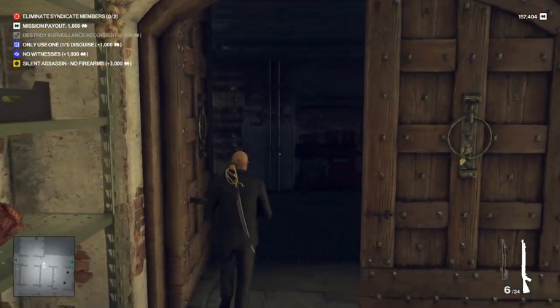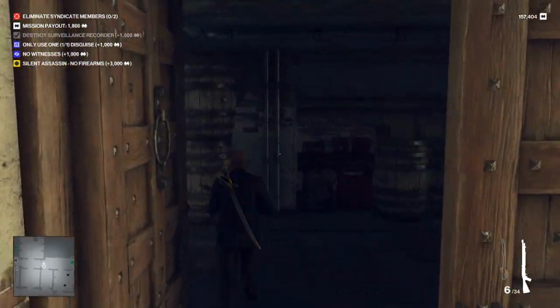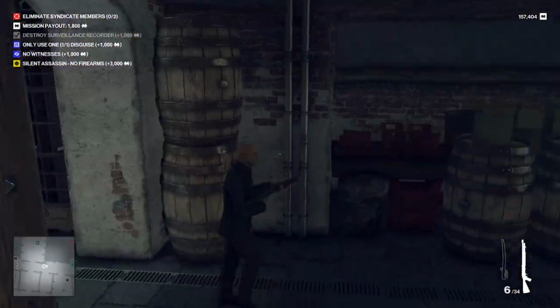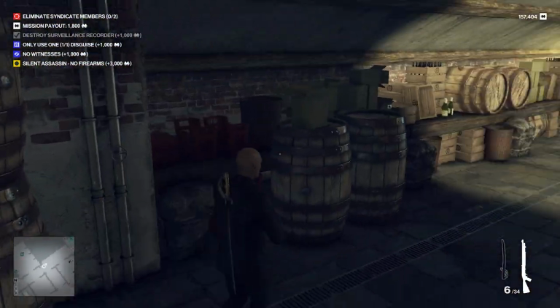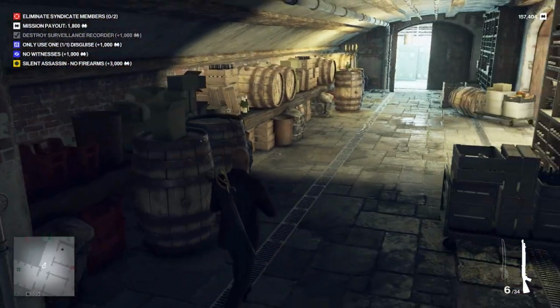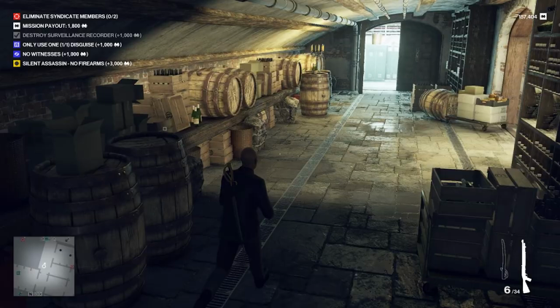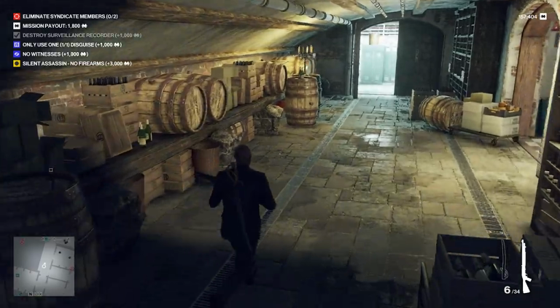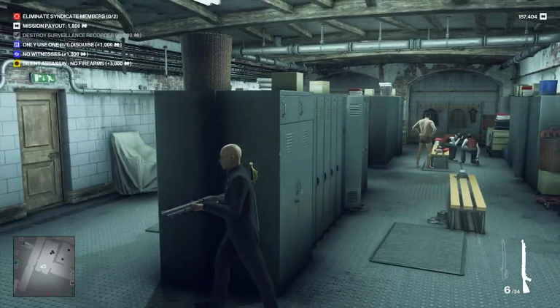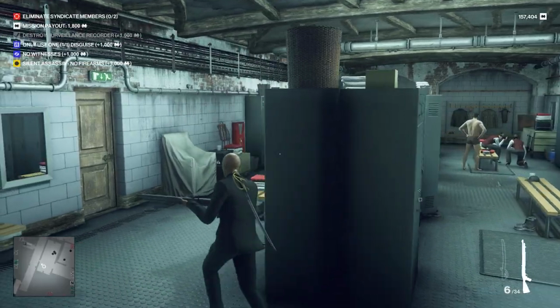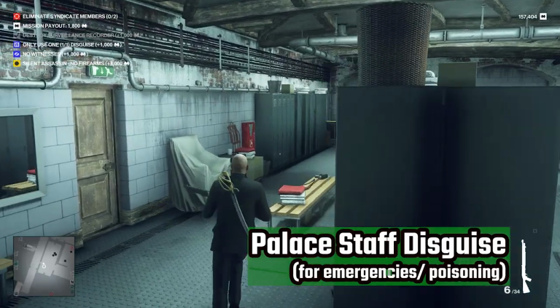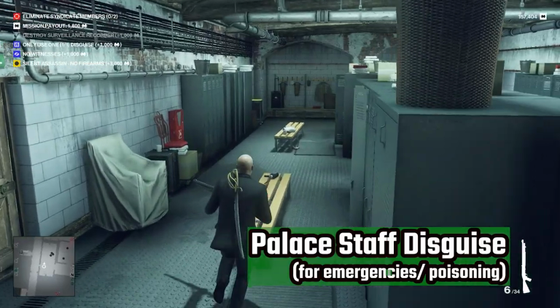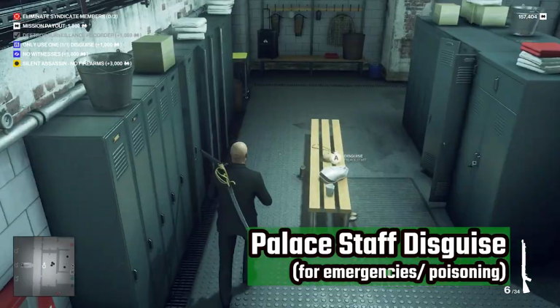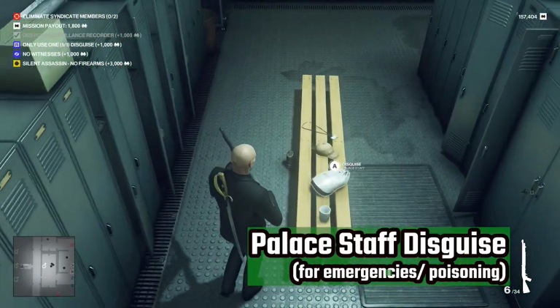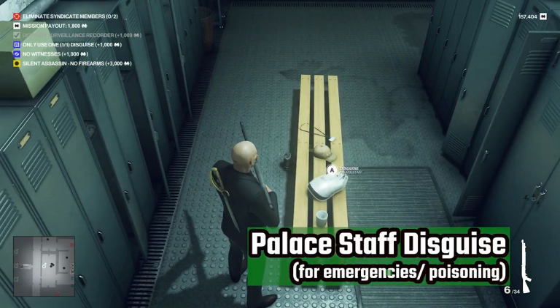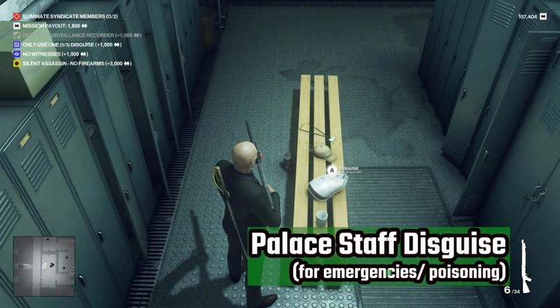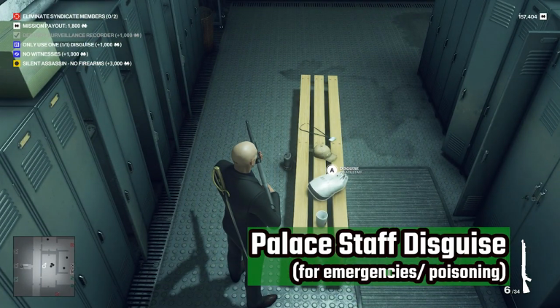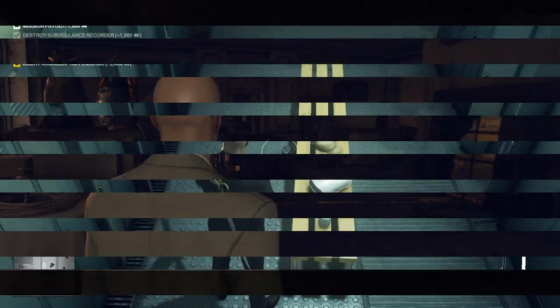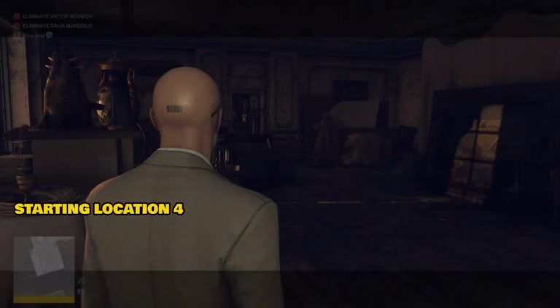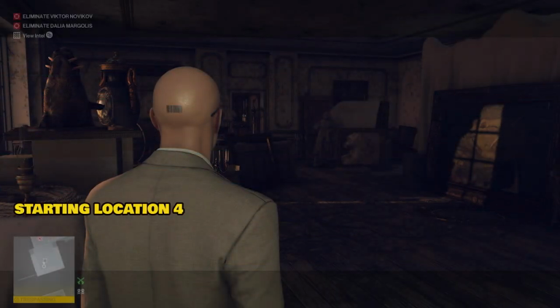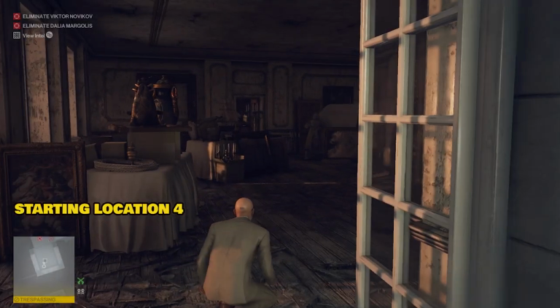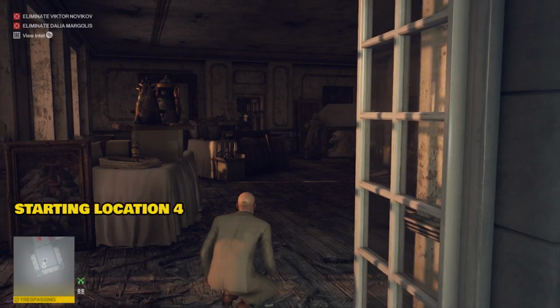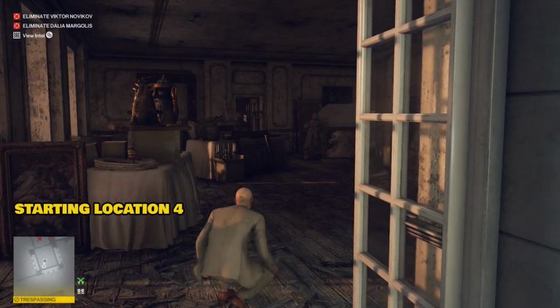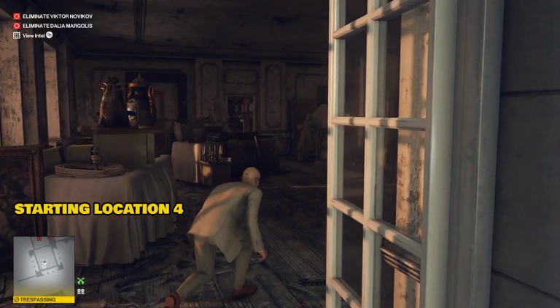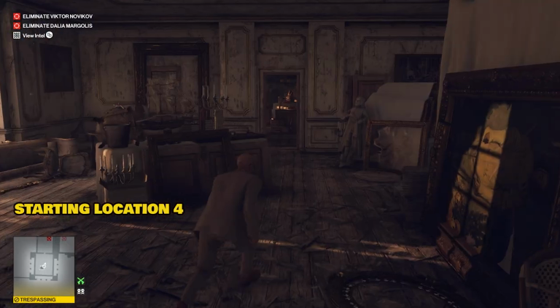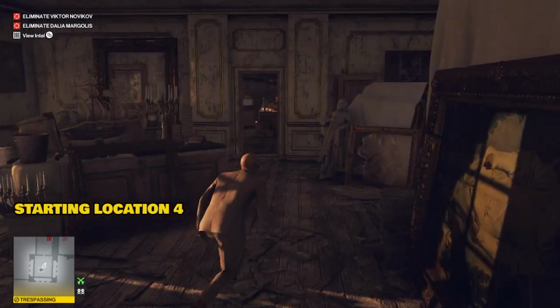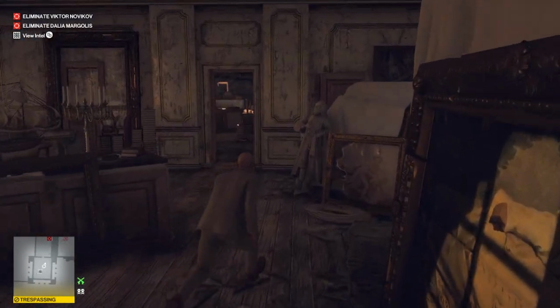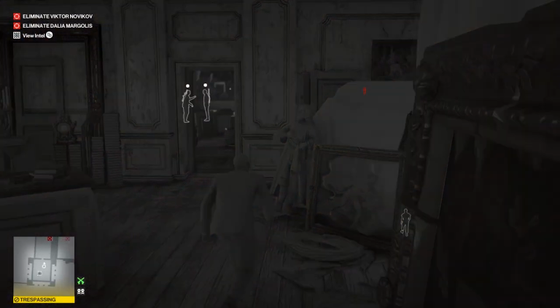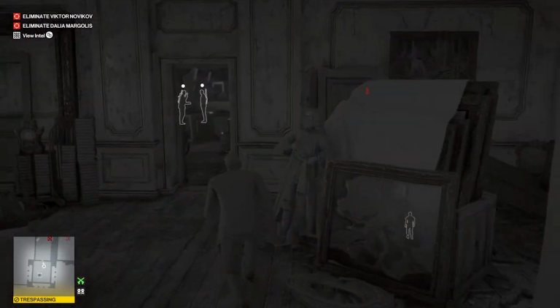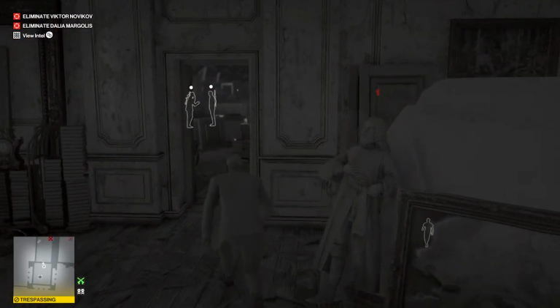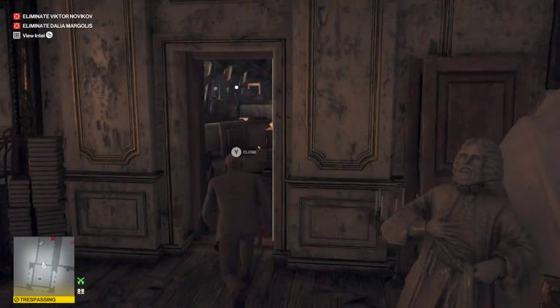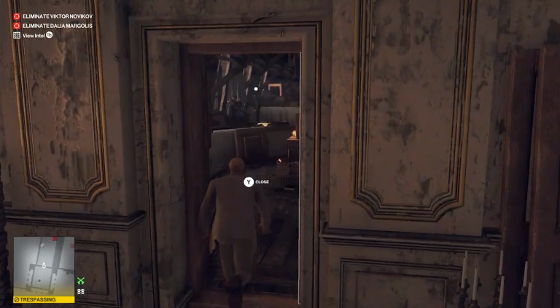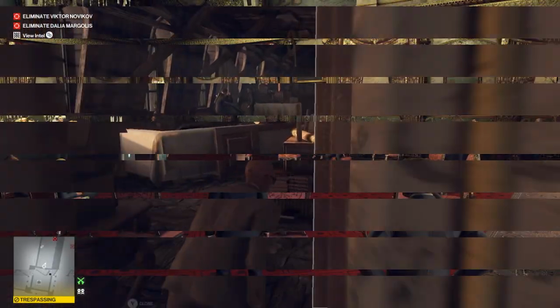Down the hall there's a locker room with the palace staff disguise, which you can use to poison stuff if your cover's blown. If you're lucky you might get the starting location which is in the attic right next to the two guards. Nice work.